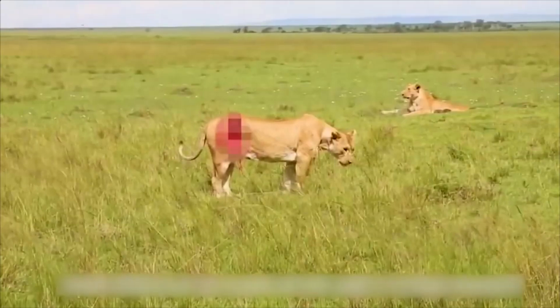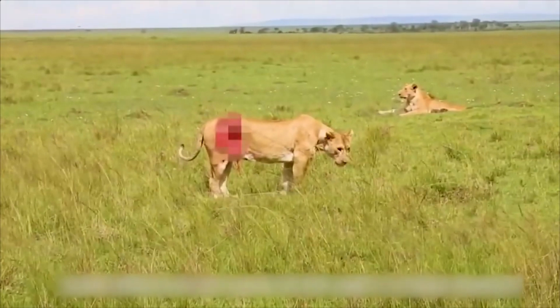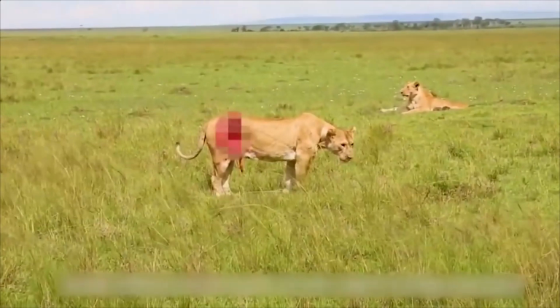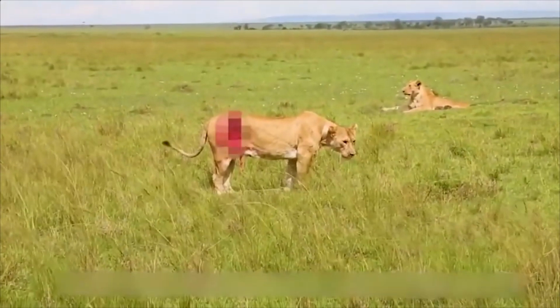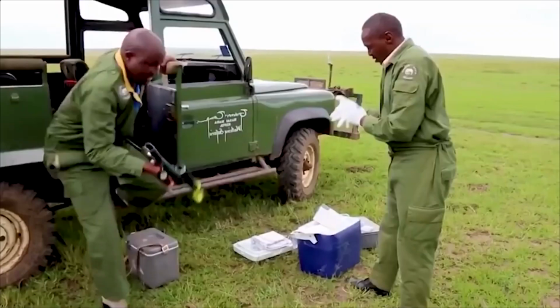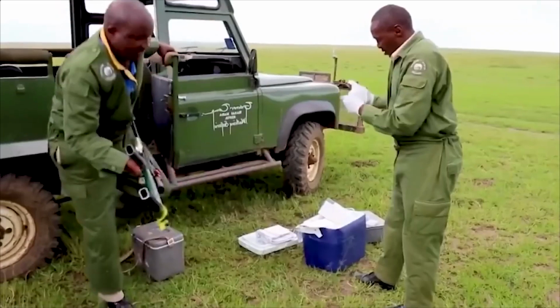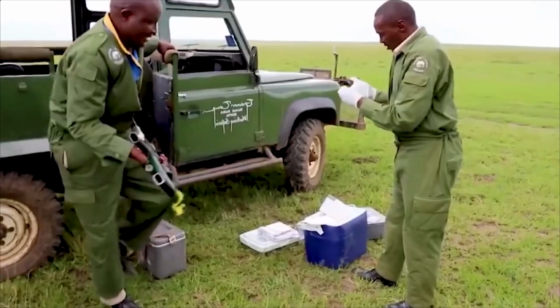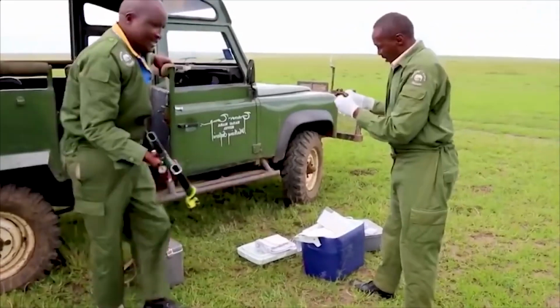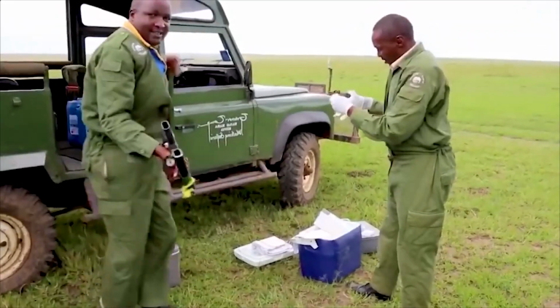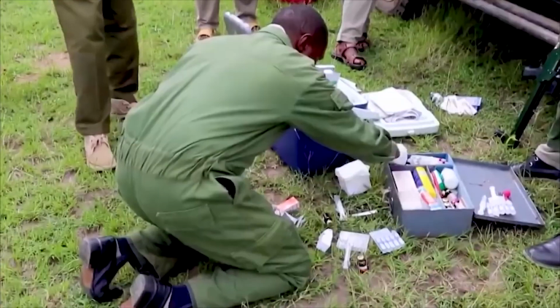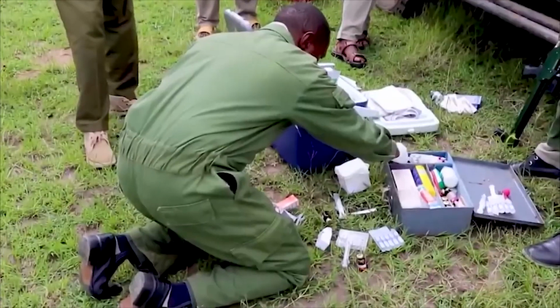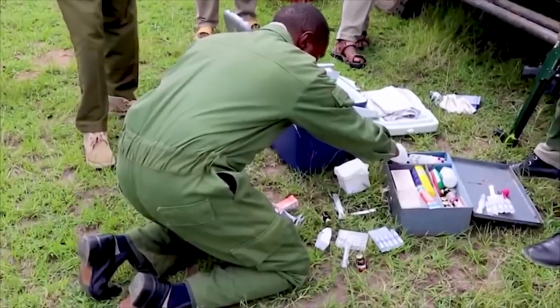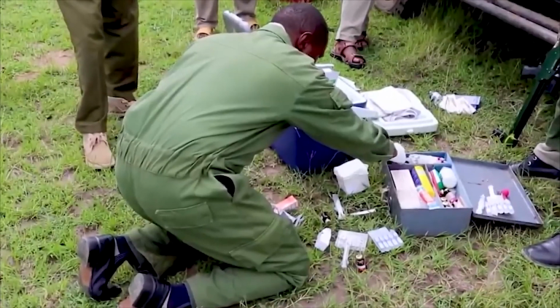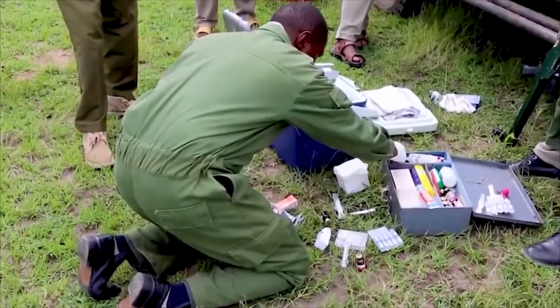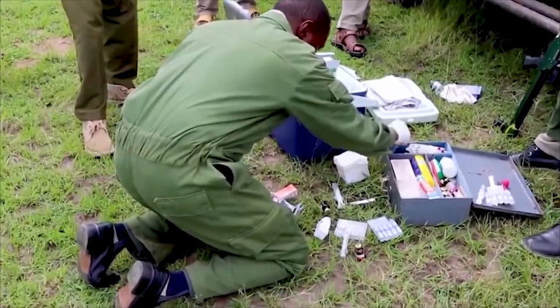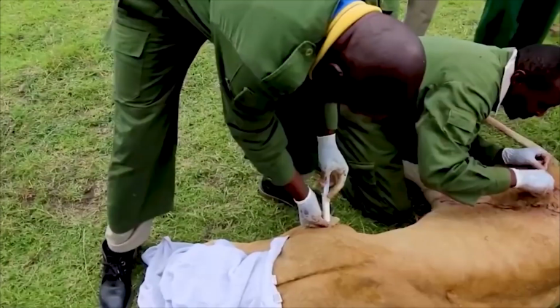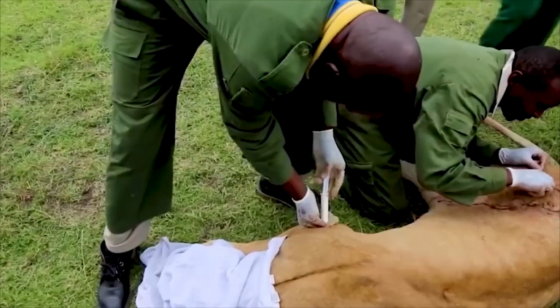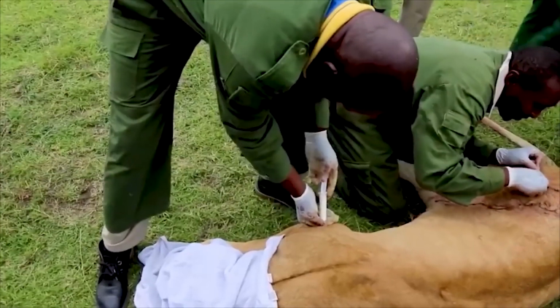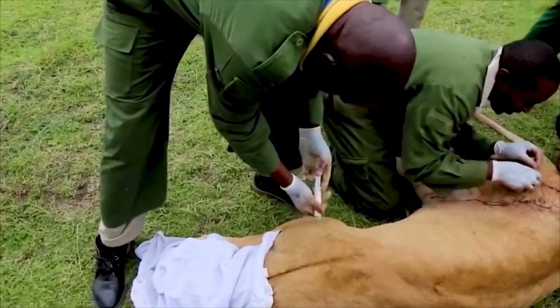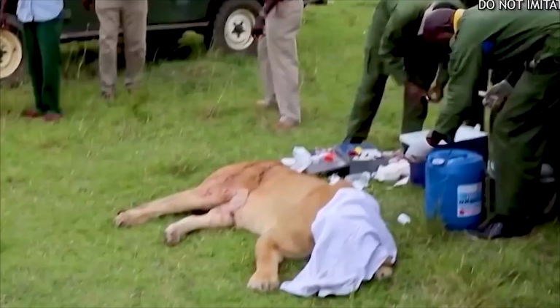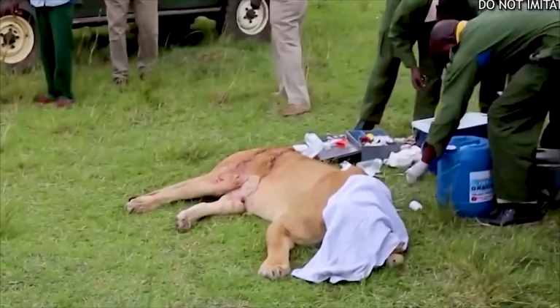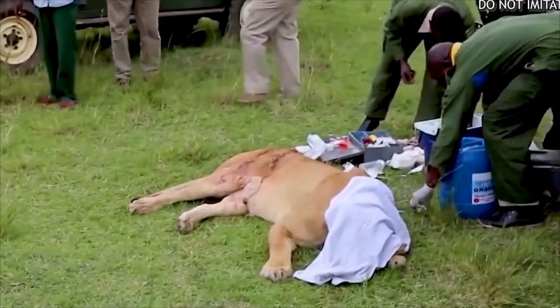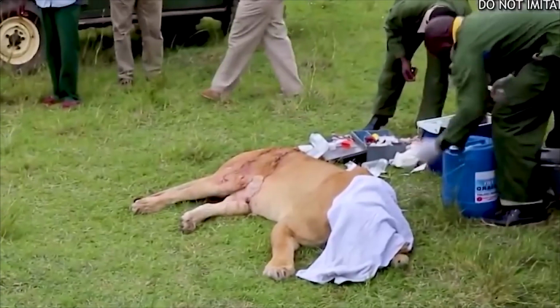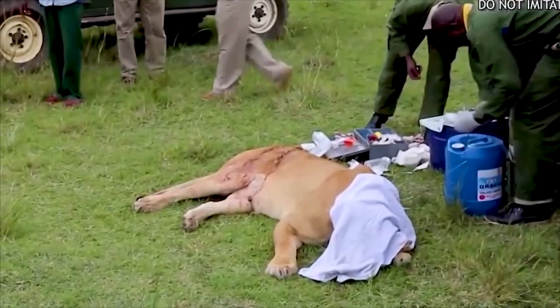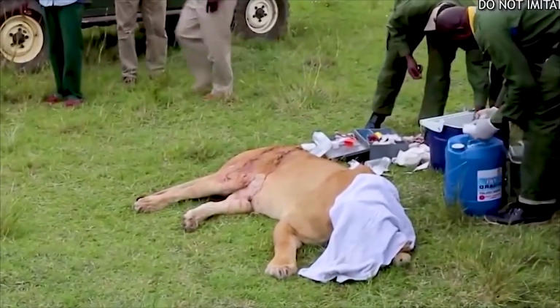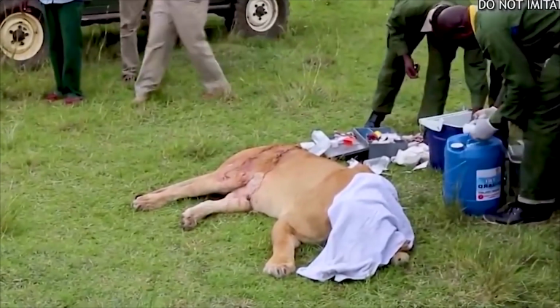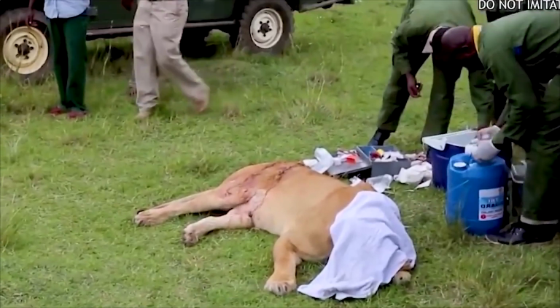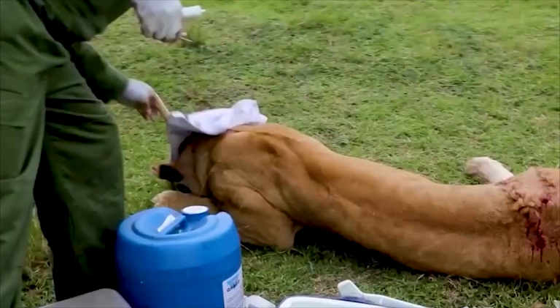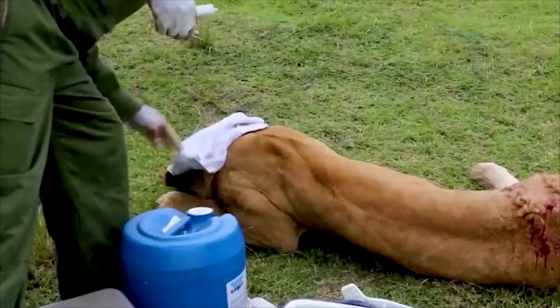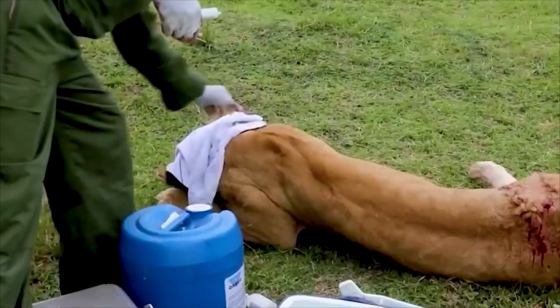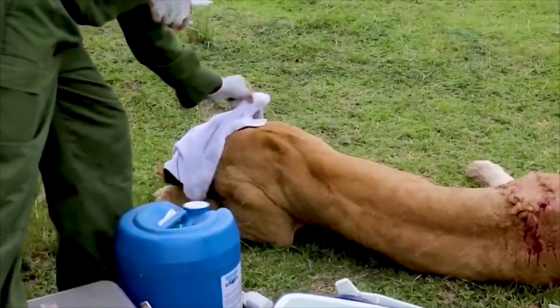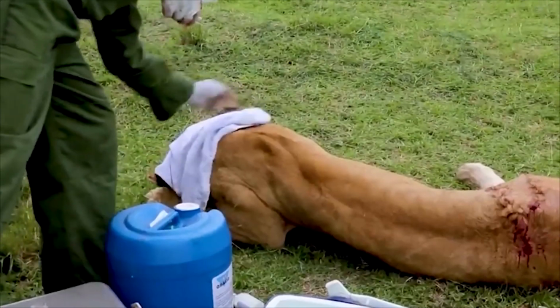Even the lord of the steppe needed human help from time to time. To ensure the injured lioness's health, the SWT performed a special operation.